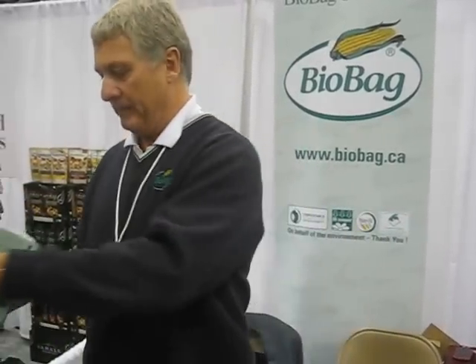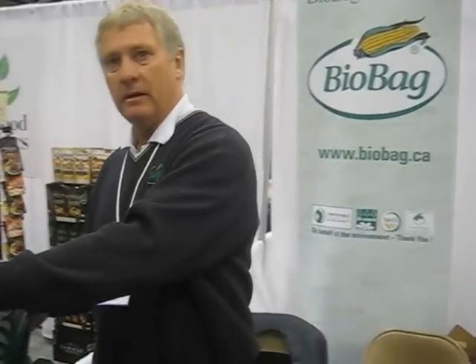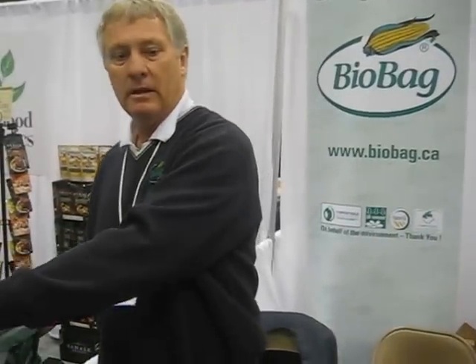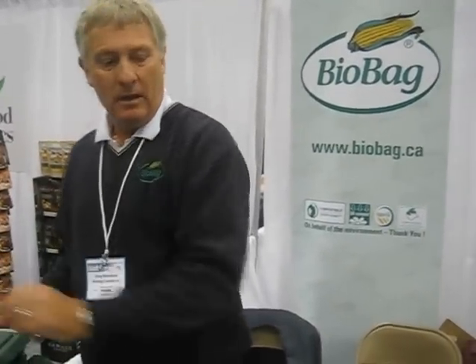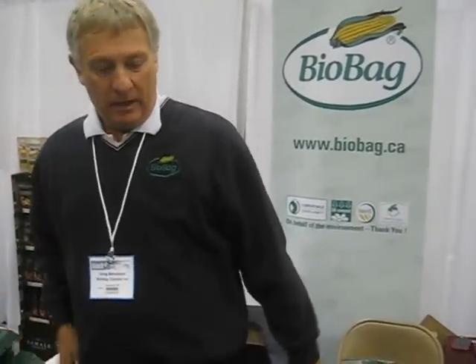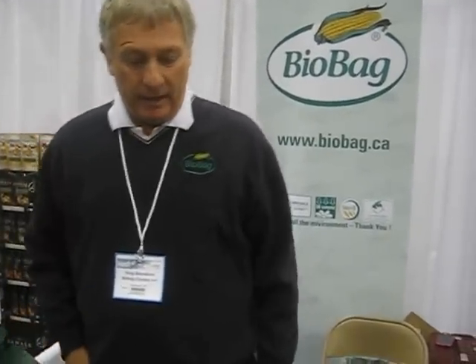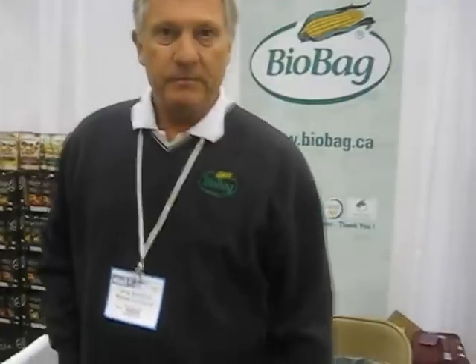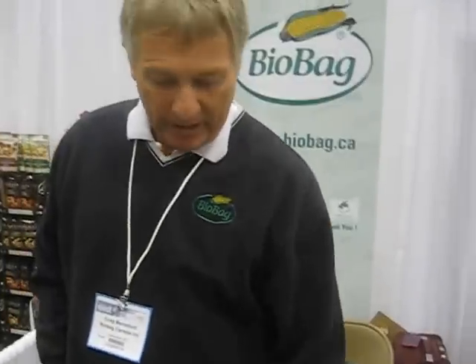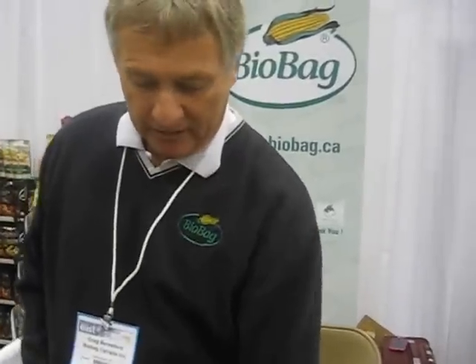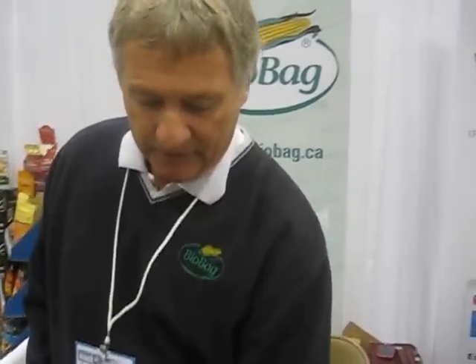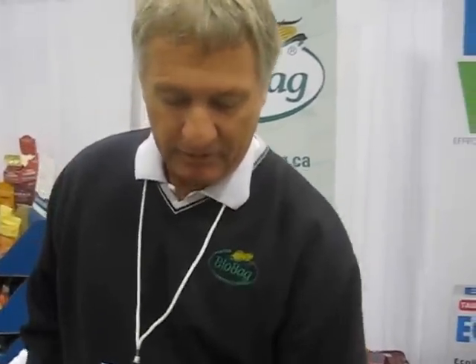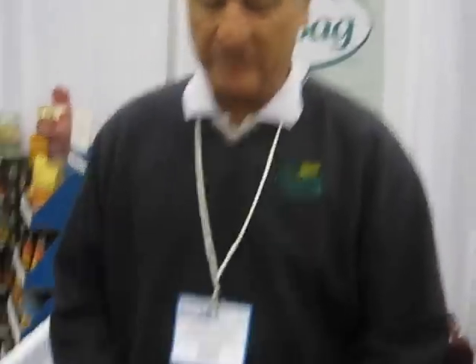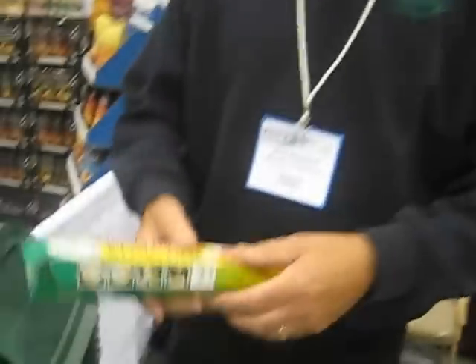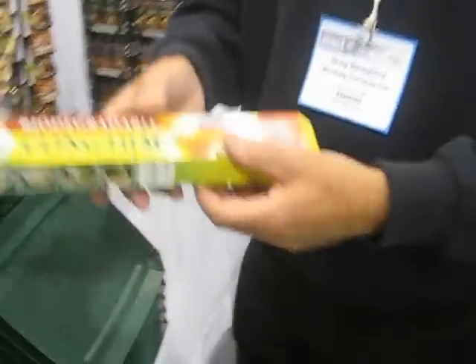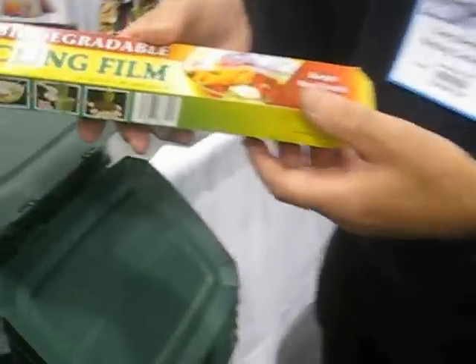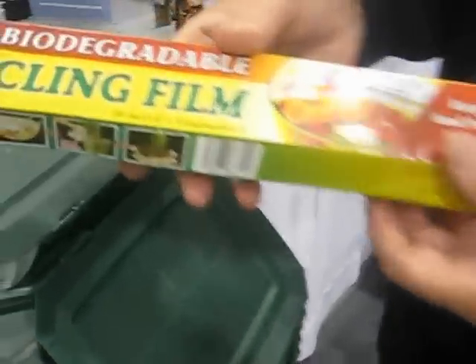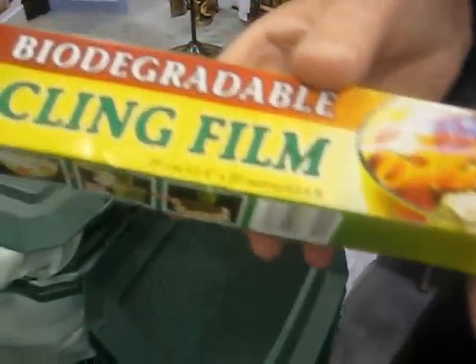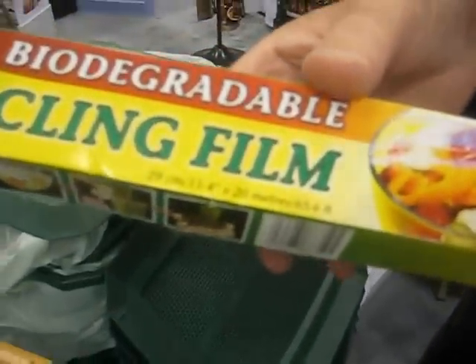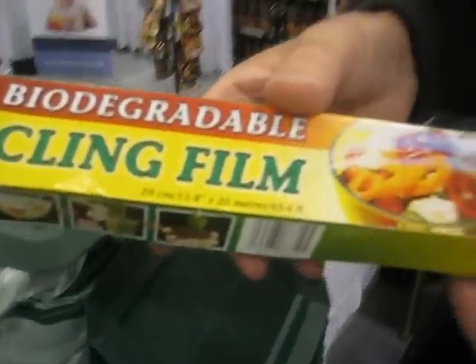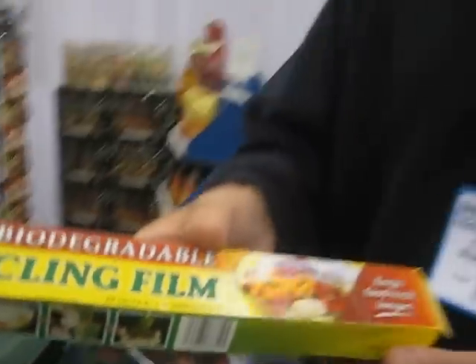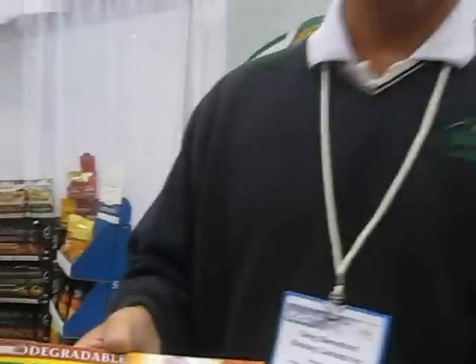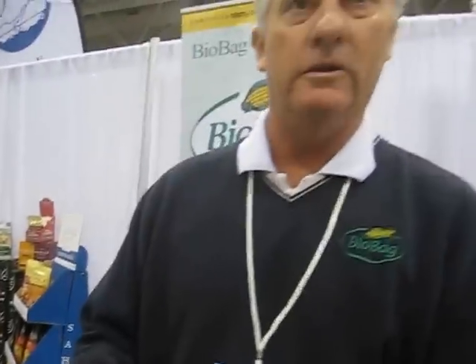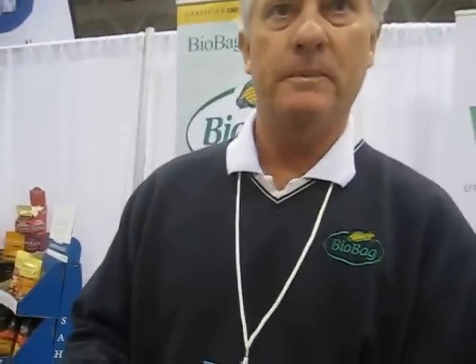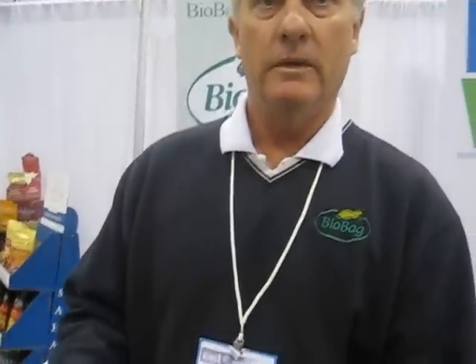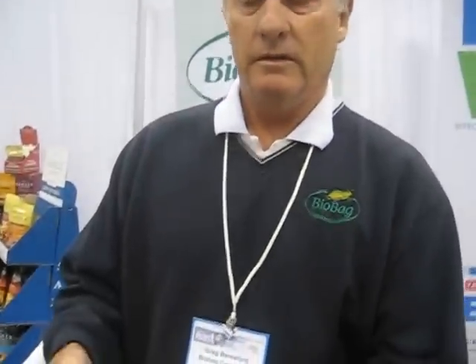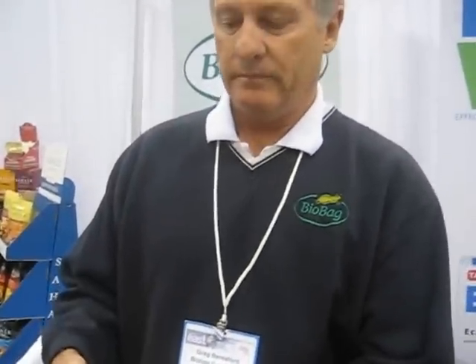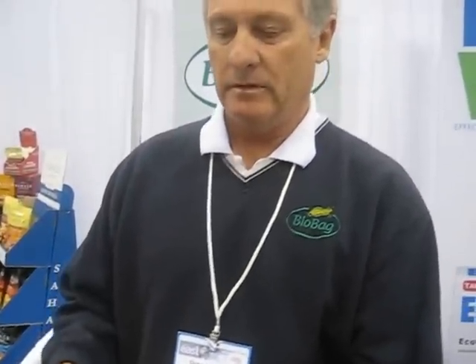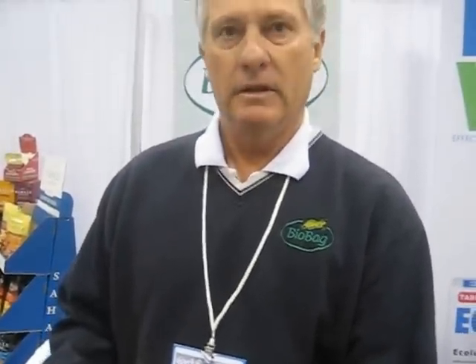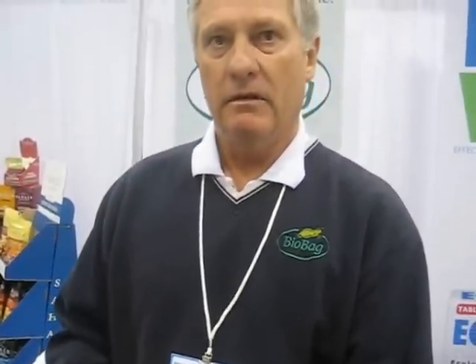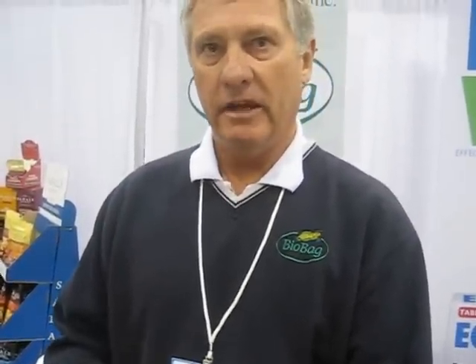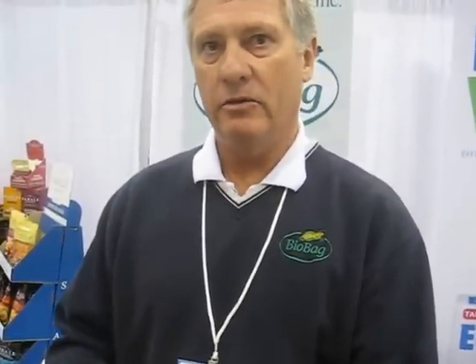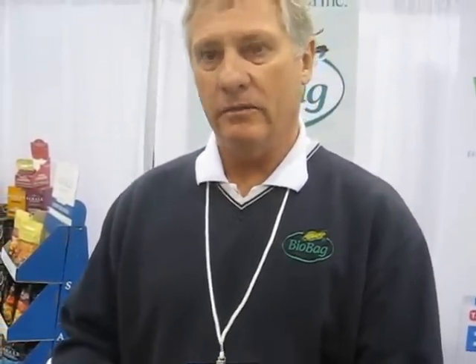What's new in the market? Do you have any new products? Yeah, we have a couple of new things. This just came out — this is the first biodegradable cling film in the world.